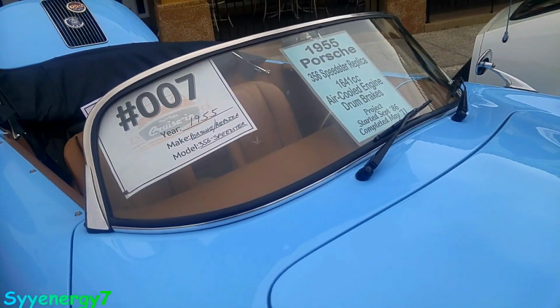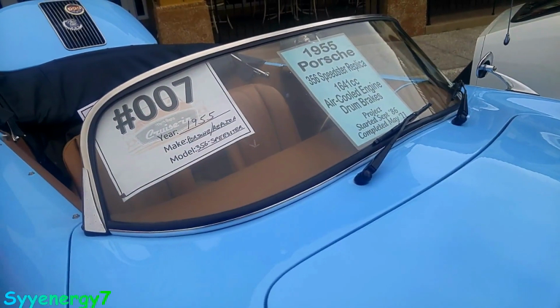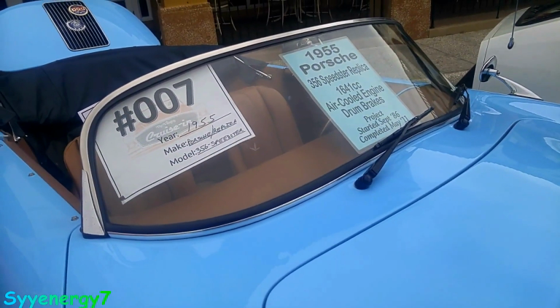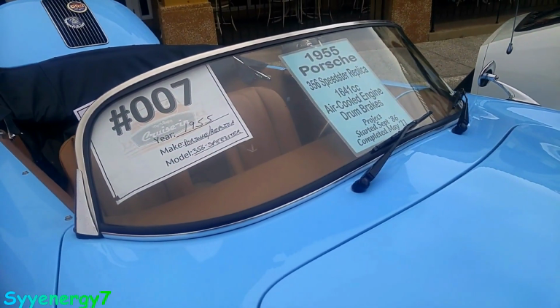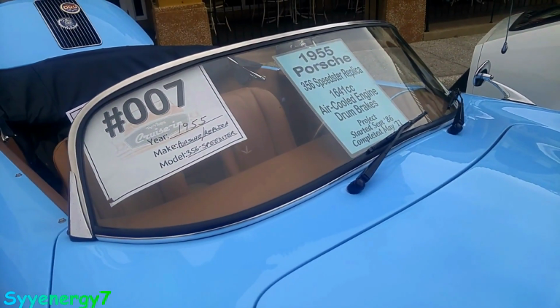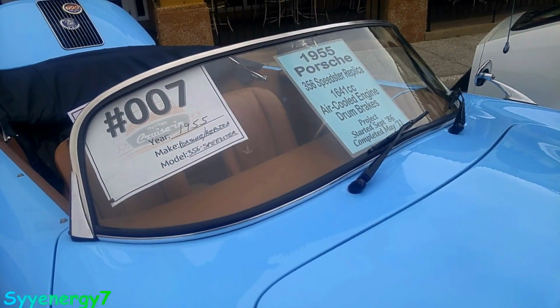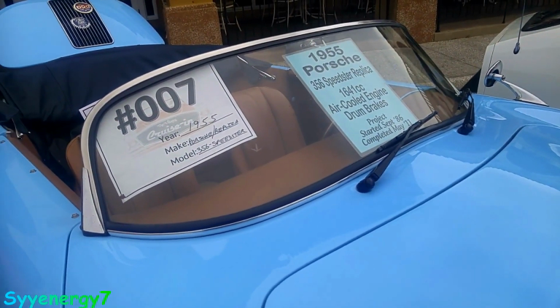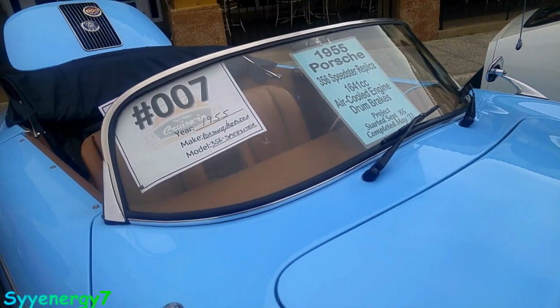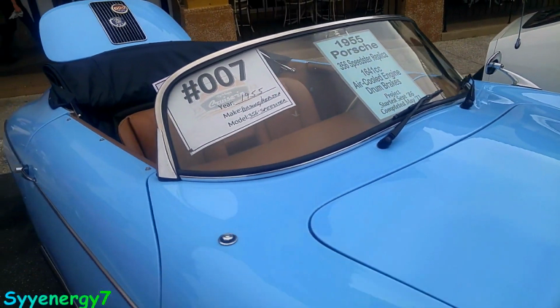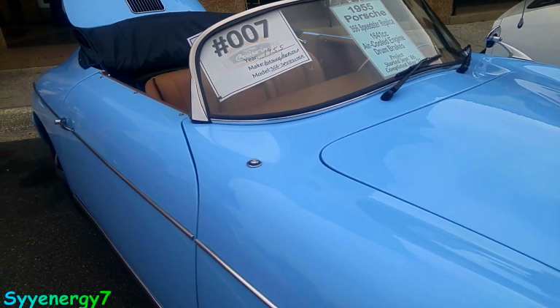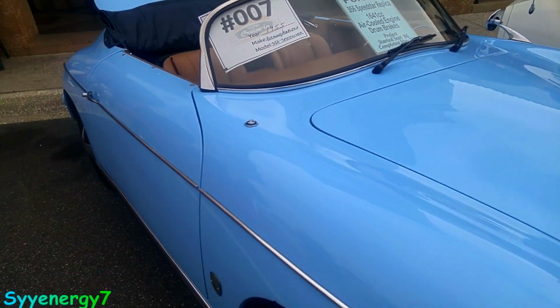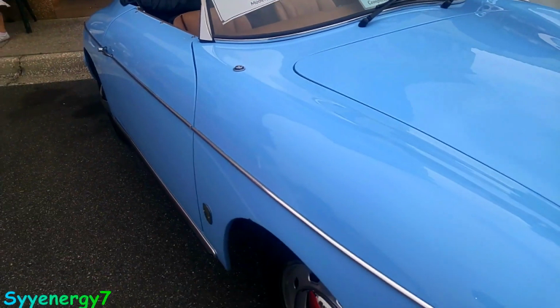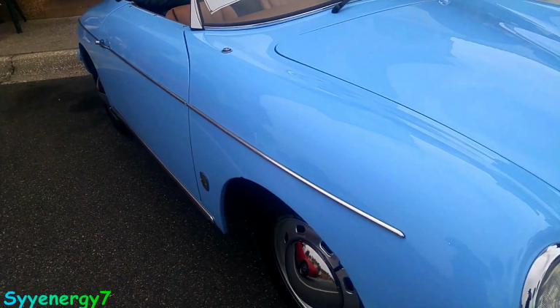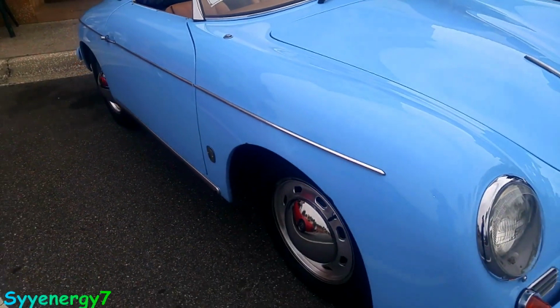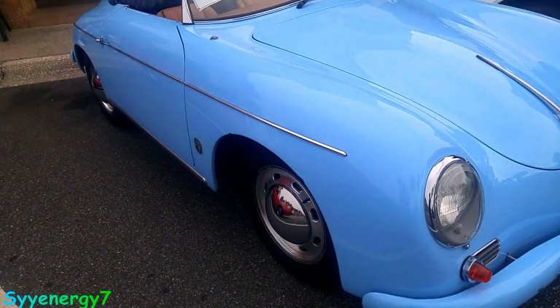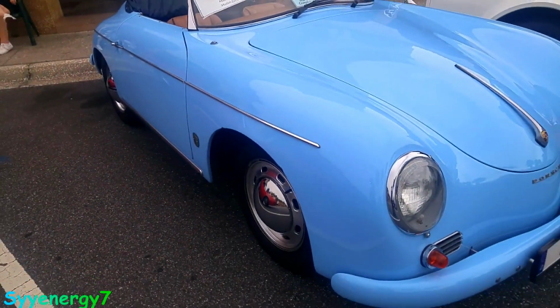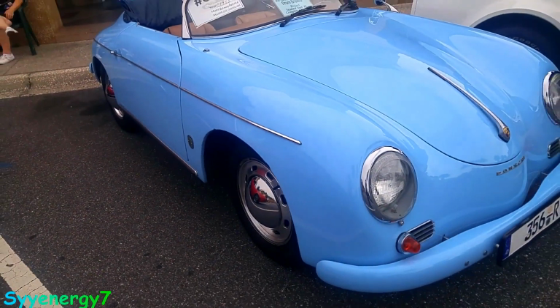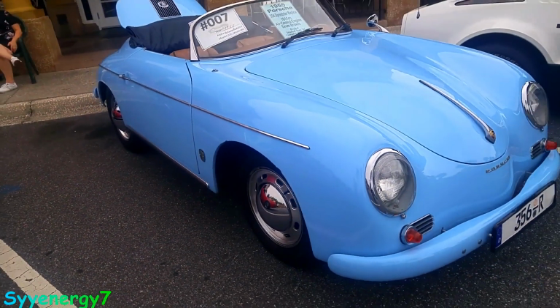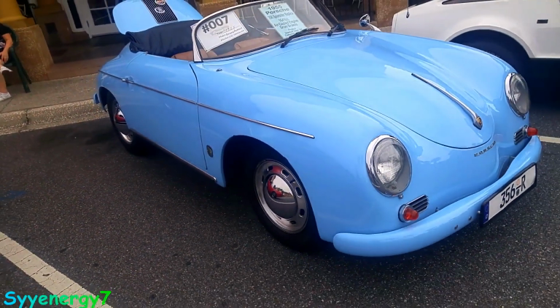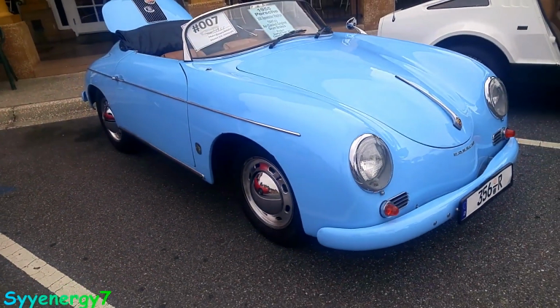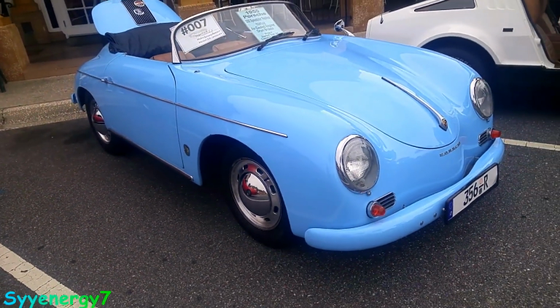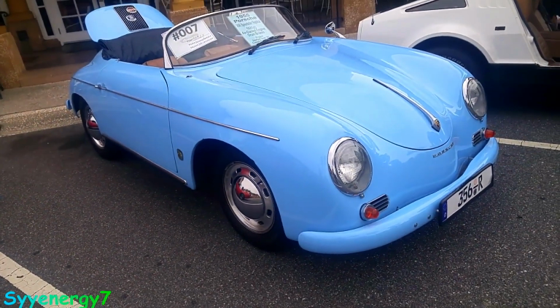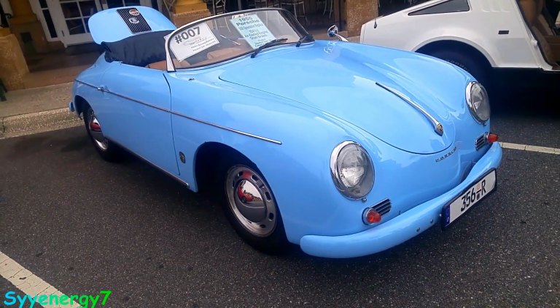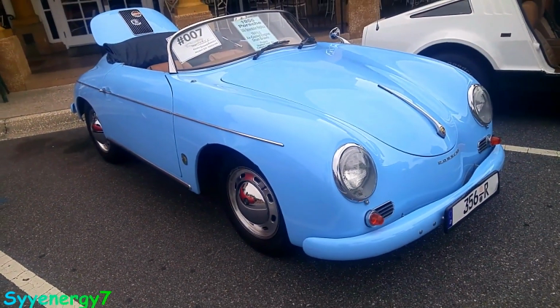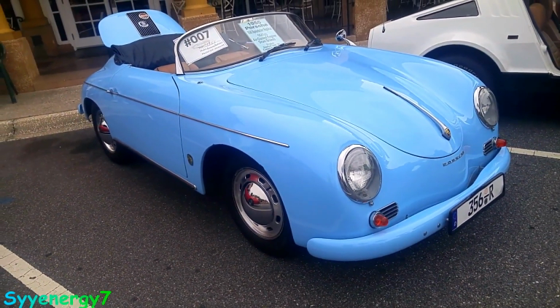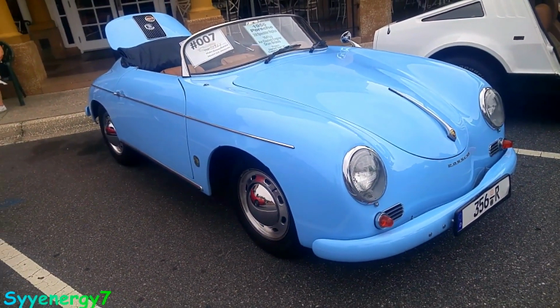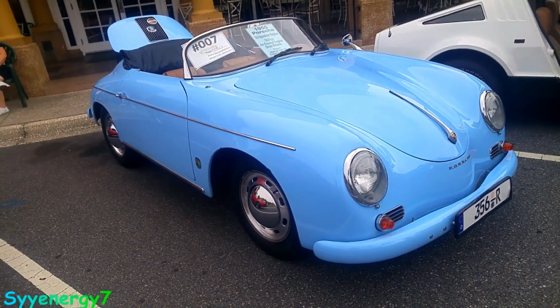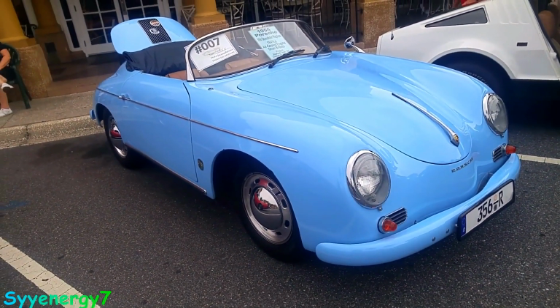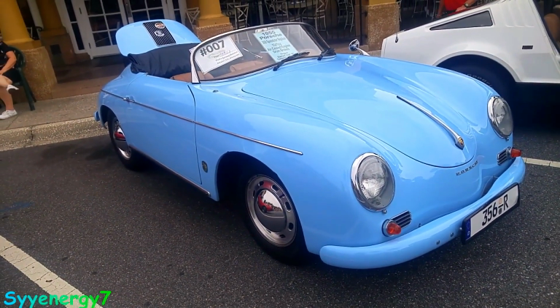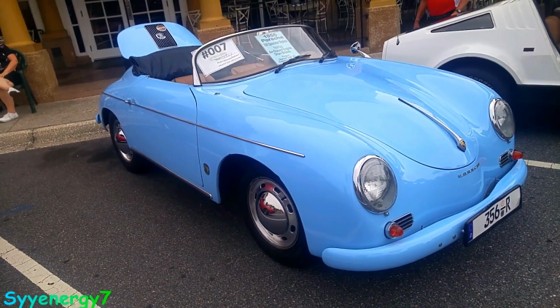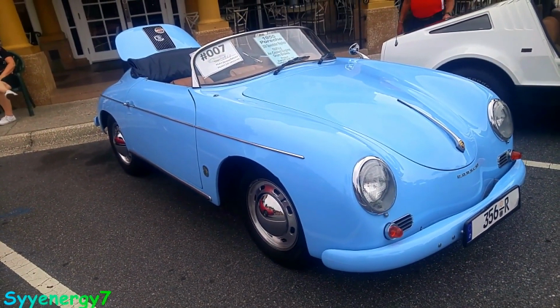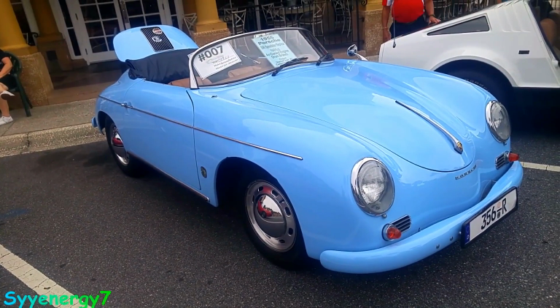Project started September '86, completed May 11th. Extremely streamlined and low to the ground for 1955, to say the least.